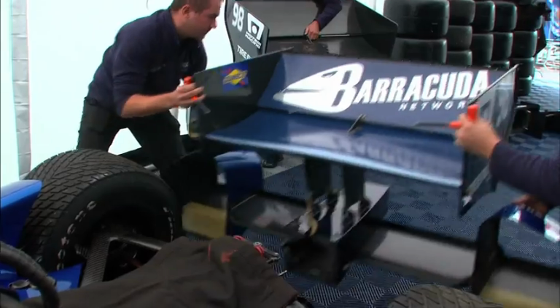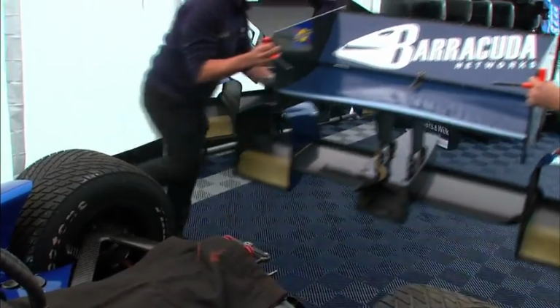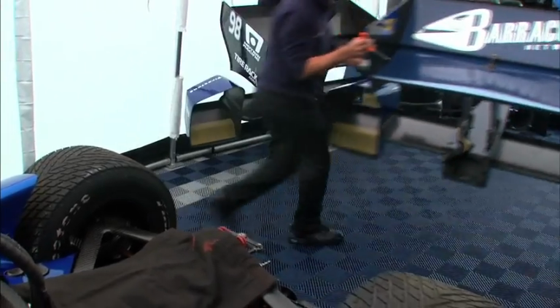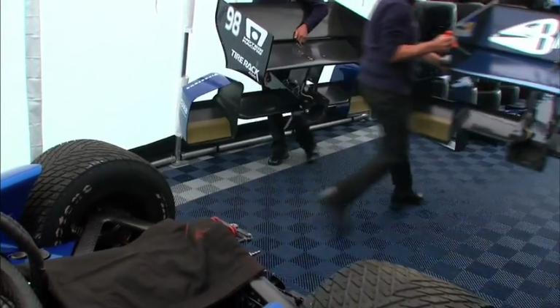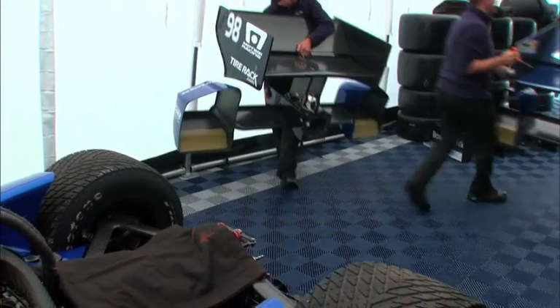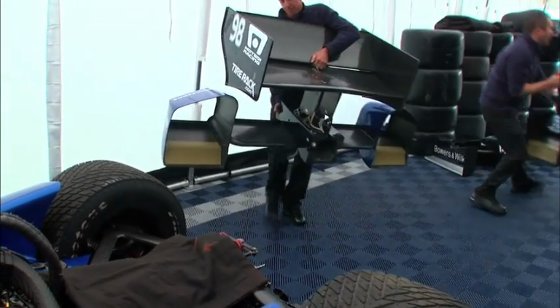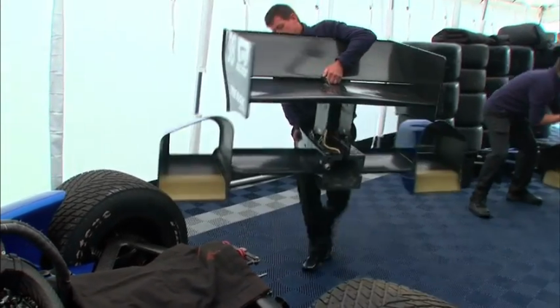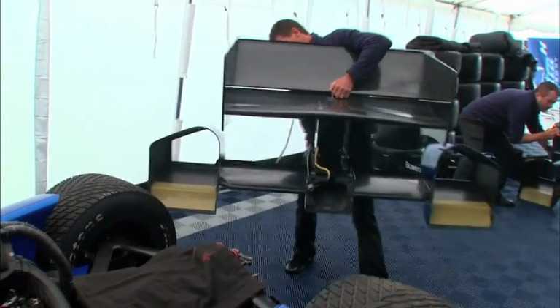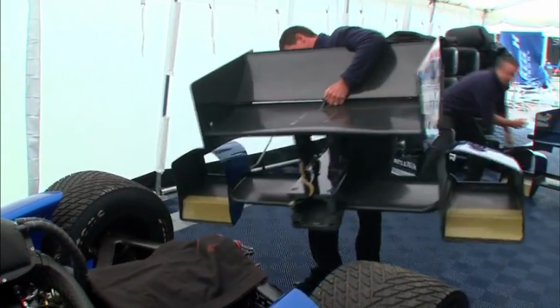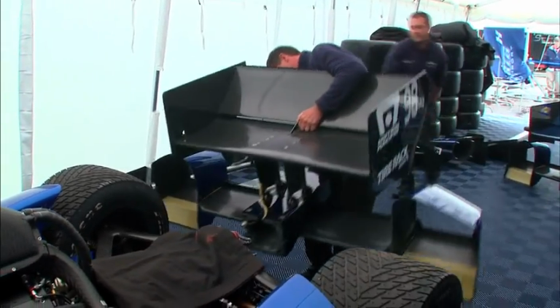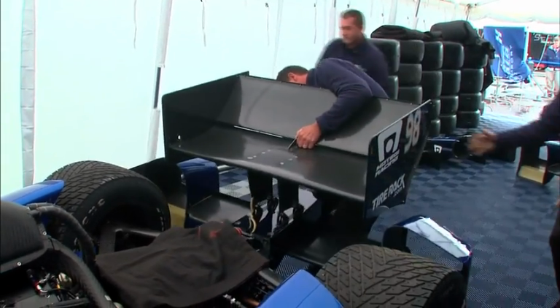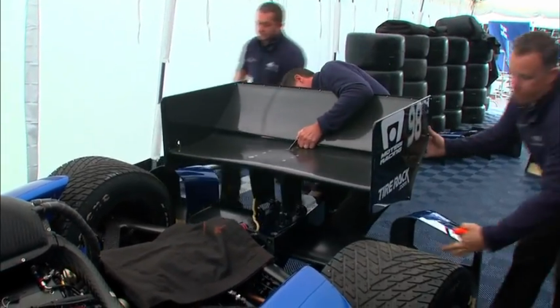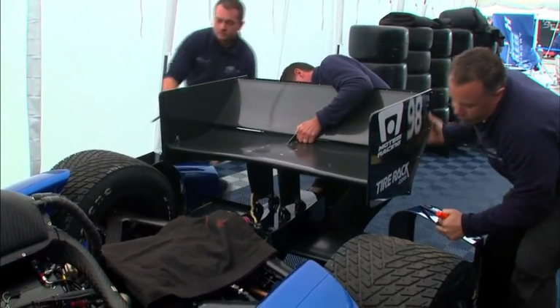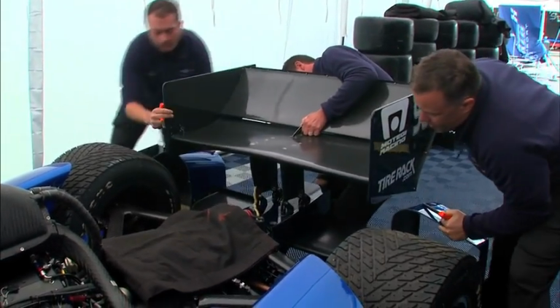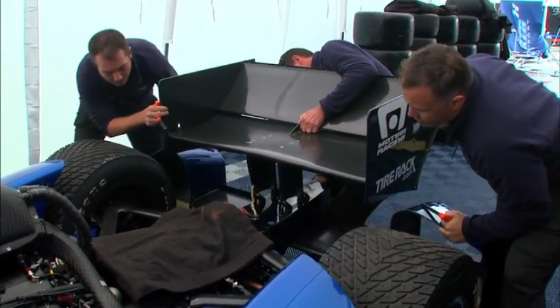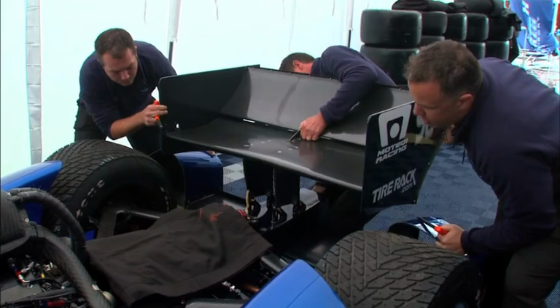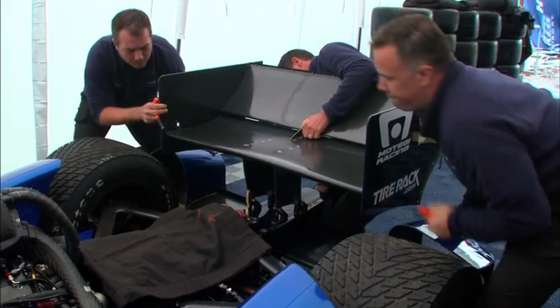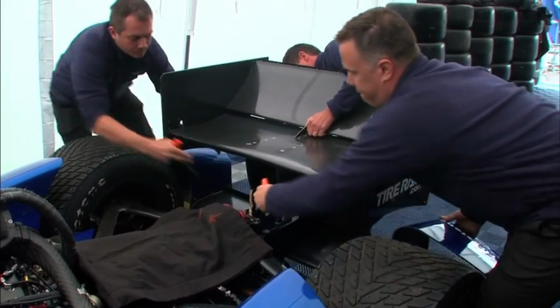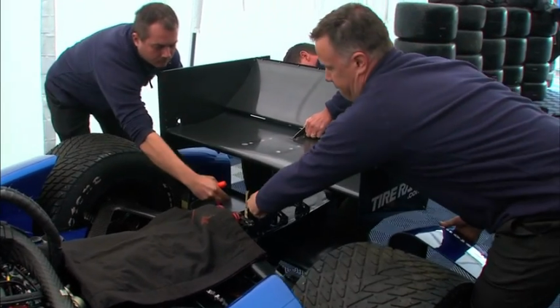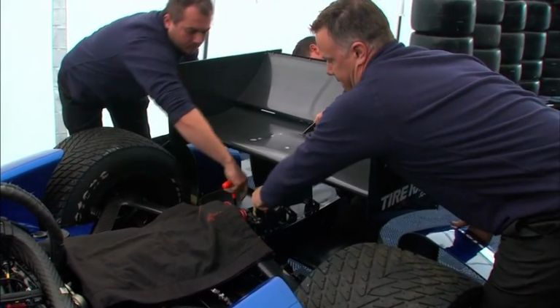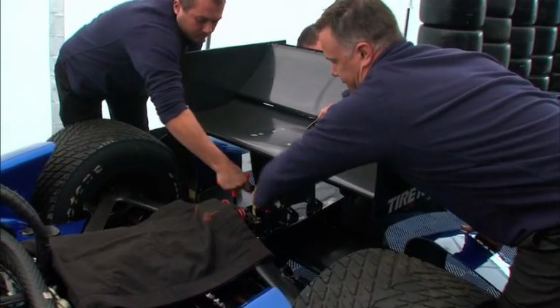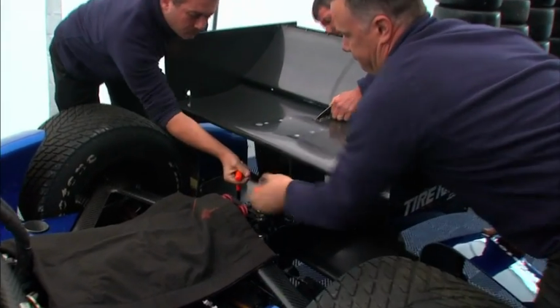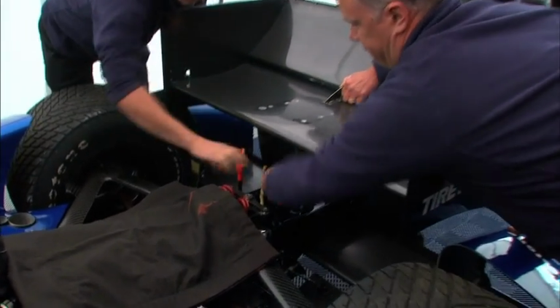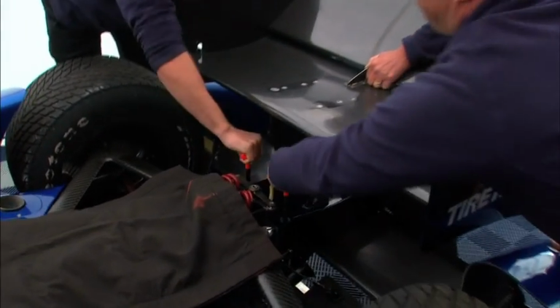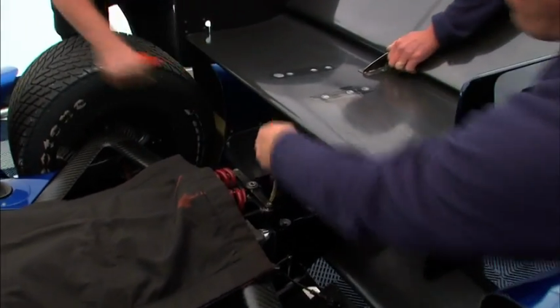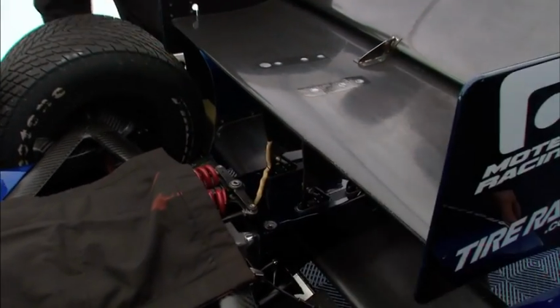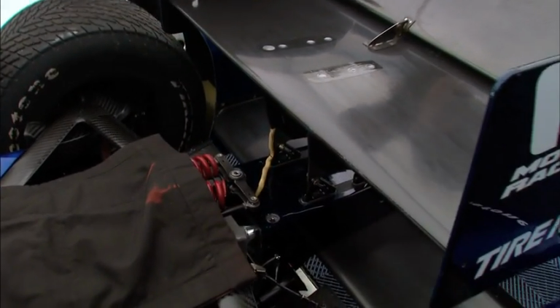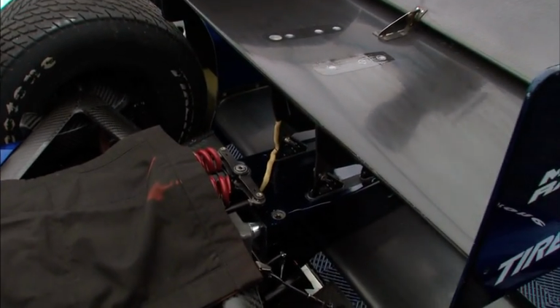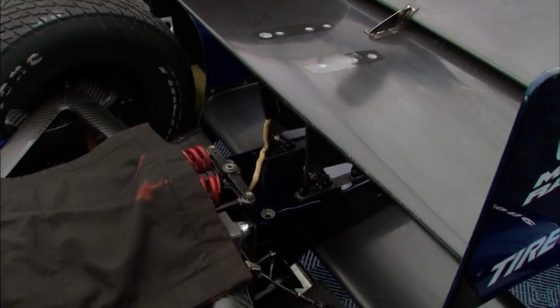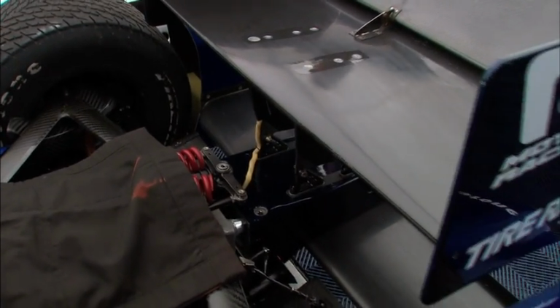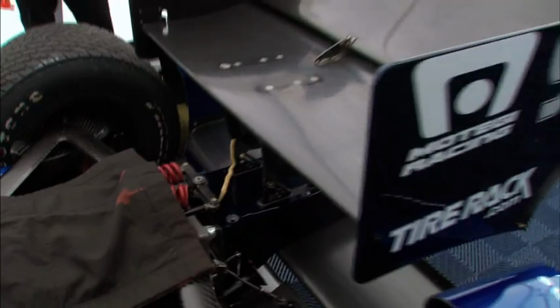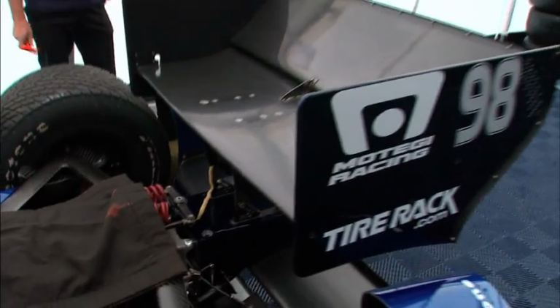Now they have cheated just a little bit by pre-disconnecting the rain light and the onboard camera. But essentially if you get this done just right — nicely done — that was just under 12 seconds.